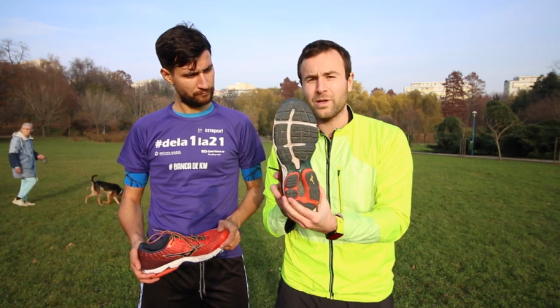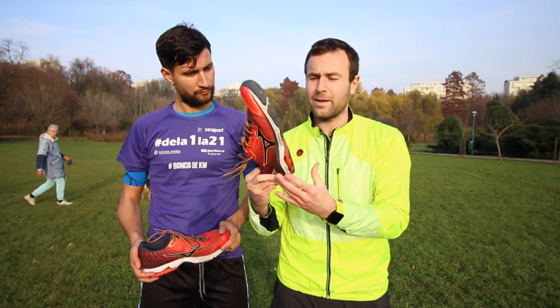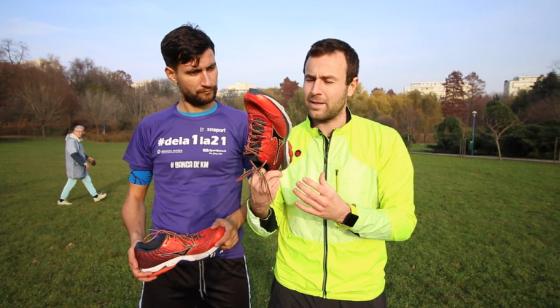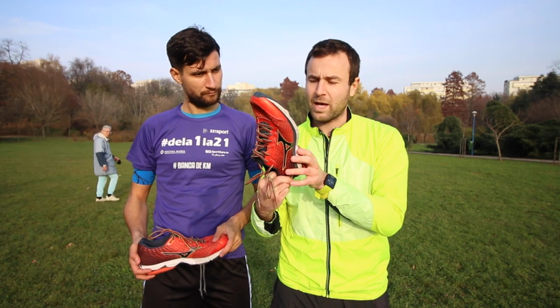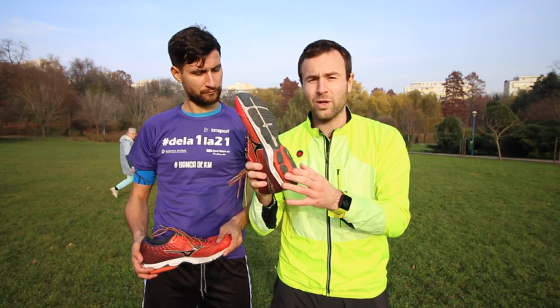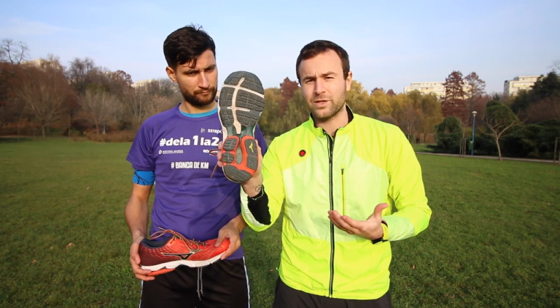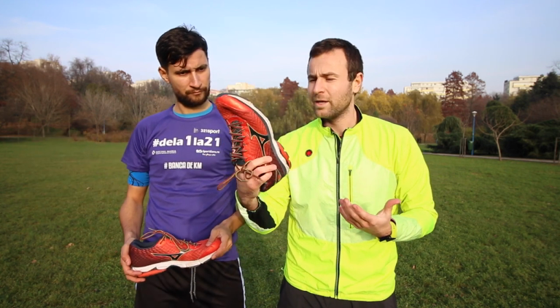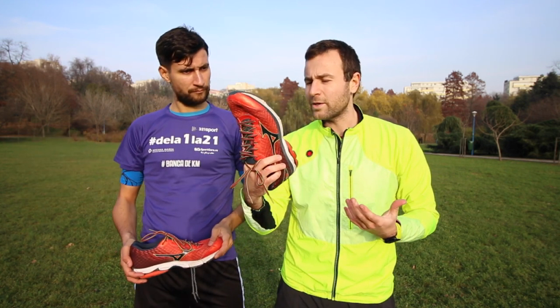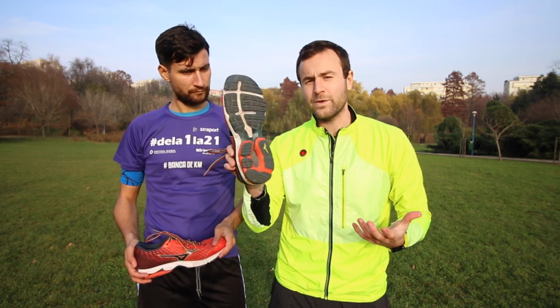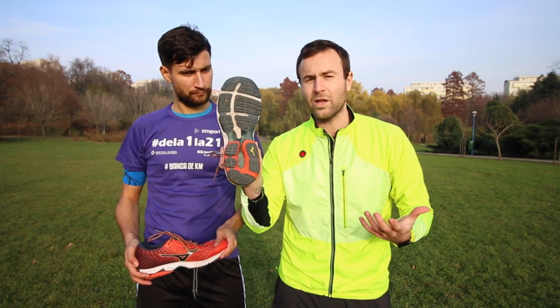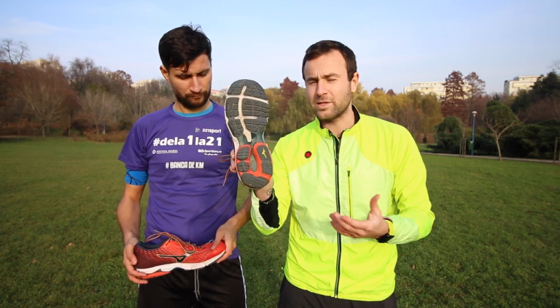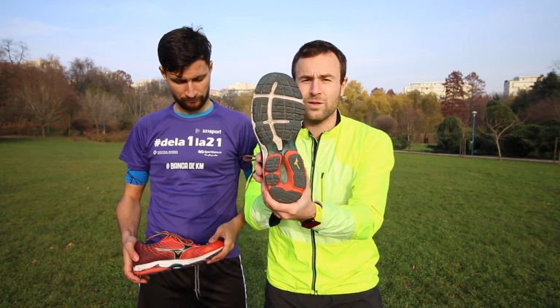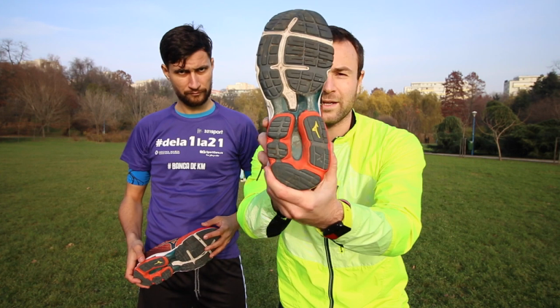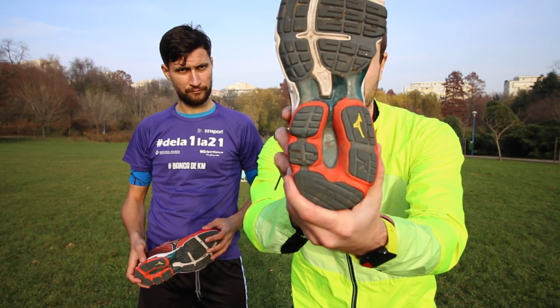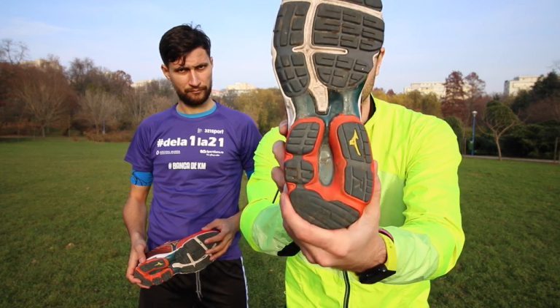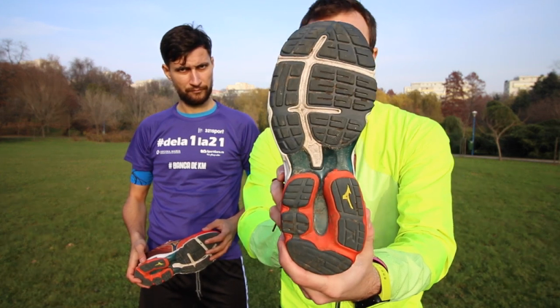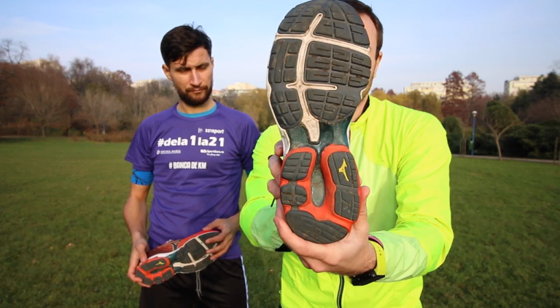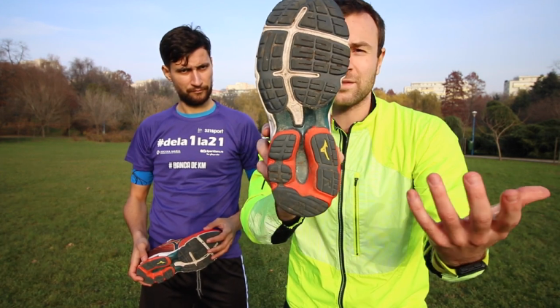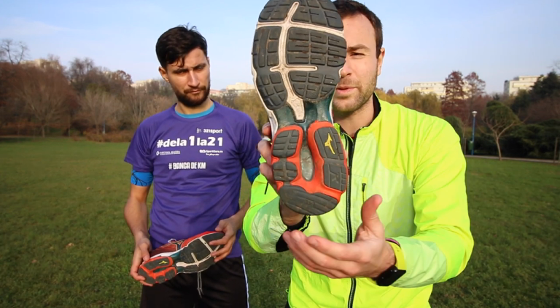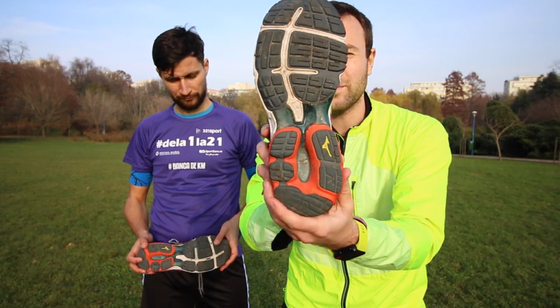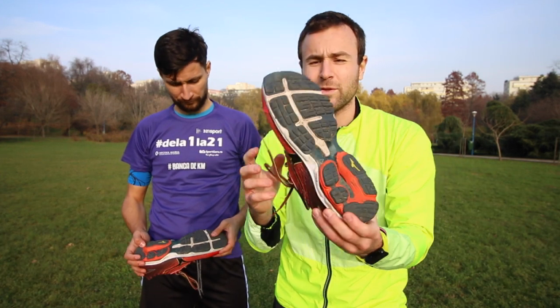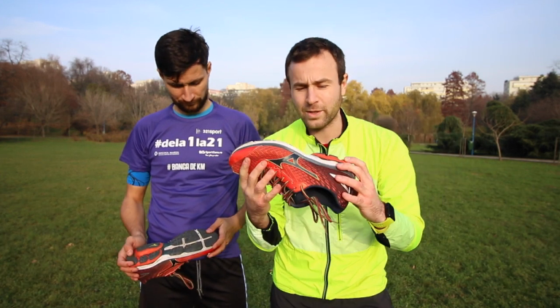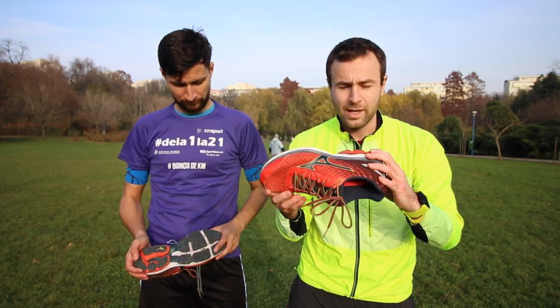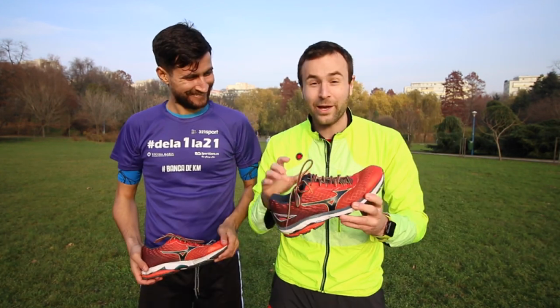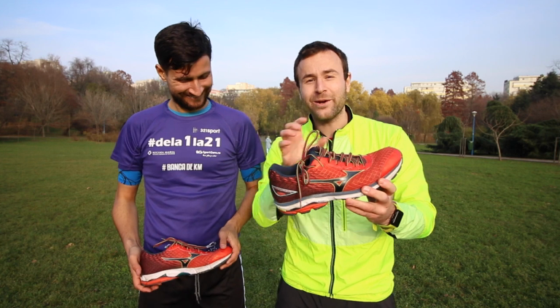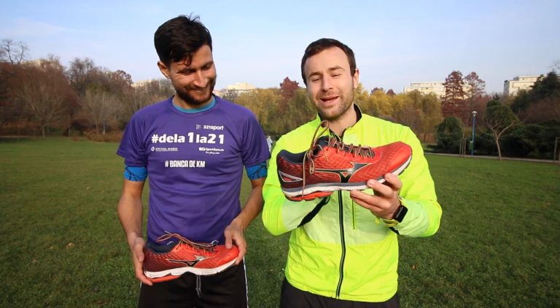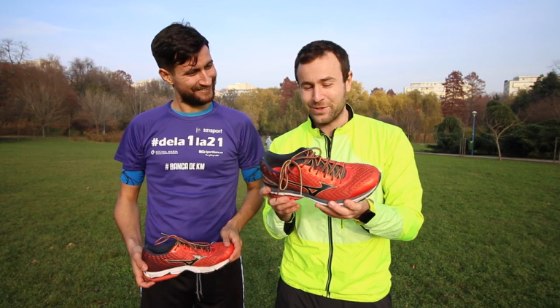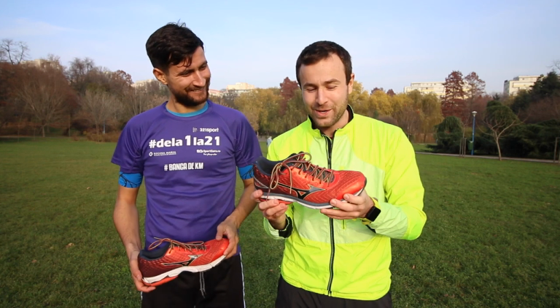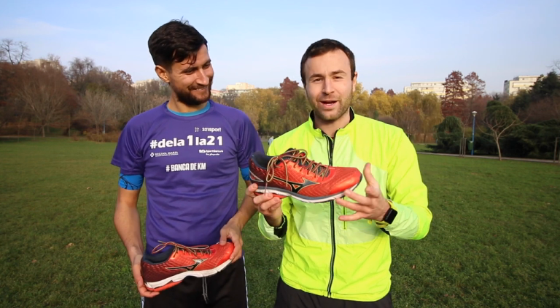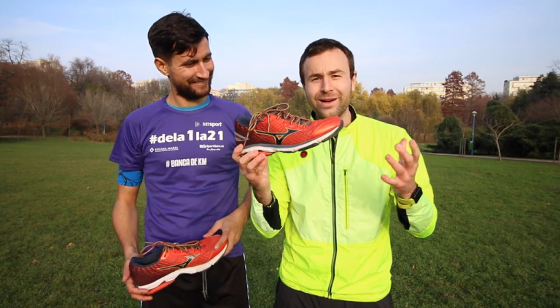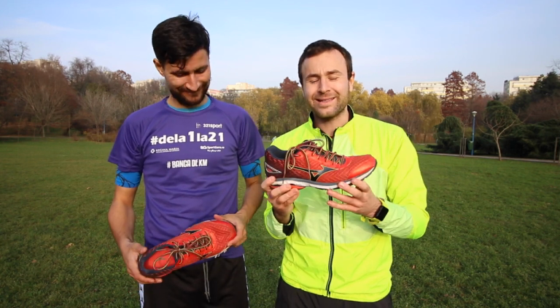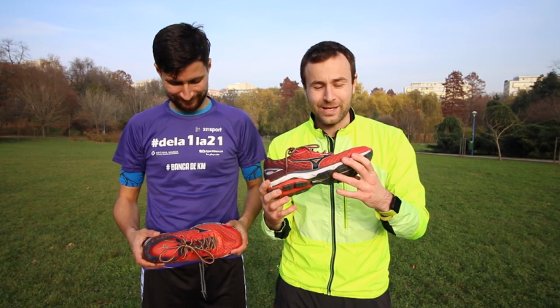I'd also like to show you the outsole — after 250 kilometers it looks almost brand new, which is very good. It's a little bit dirty but it looks very good.